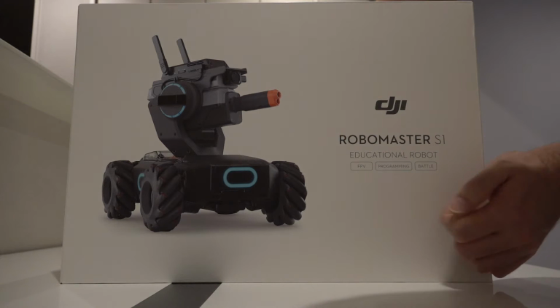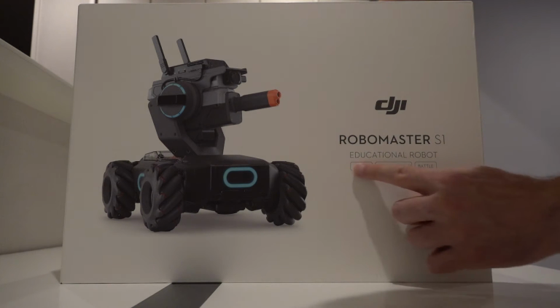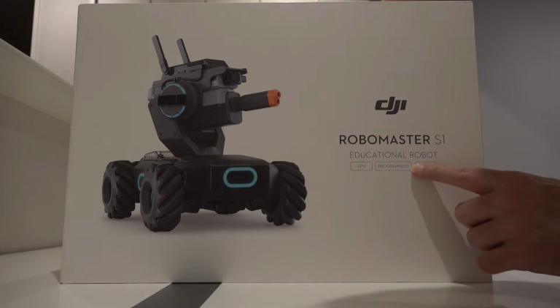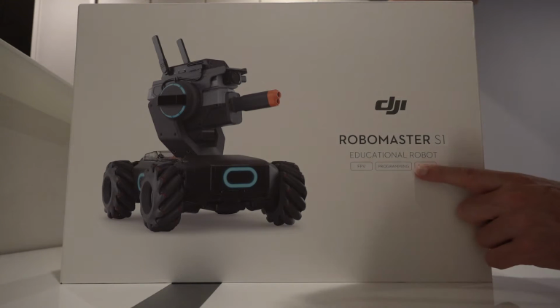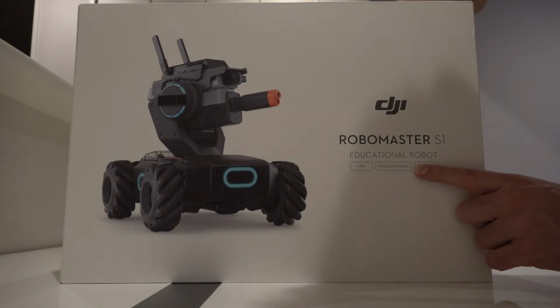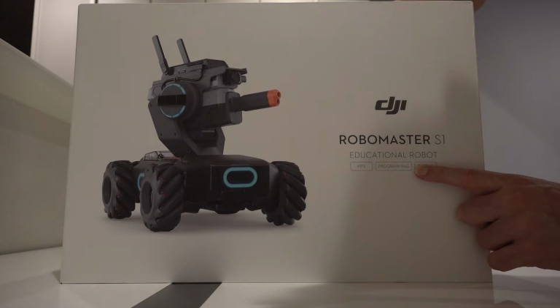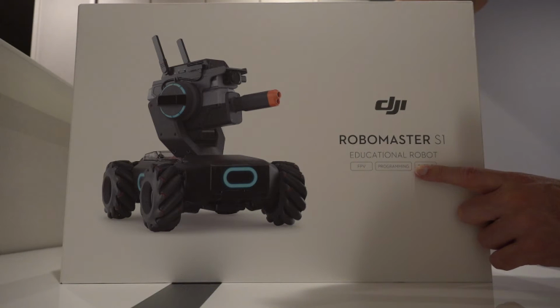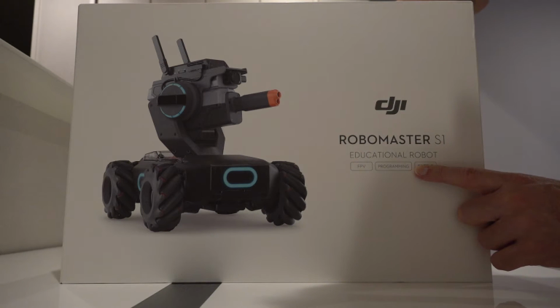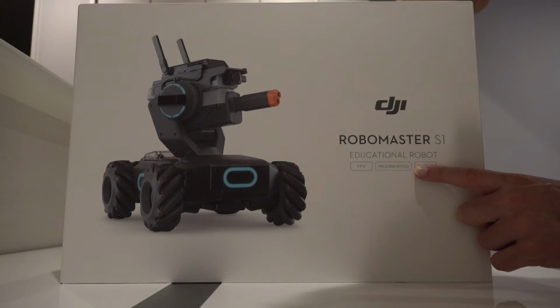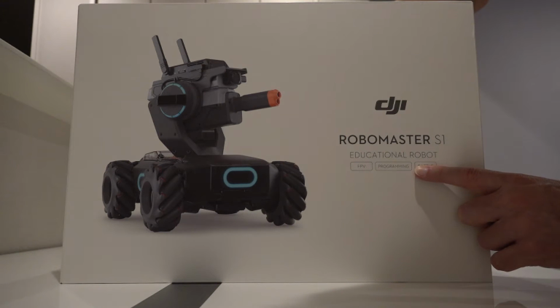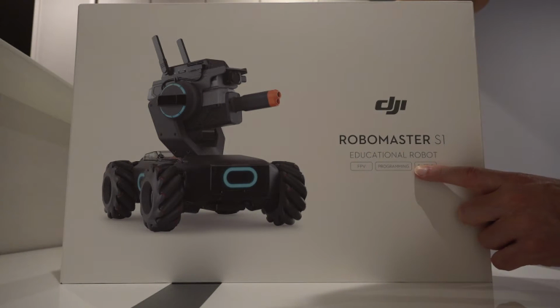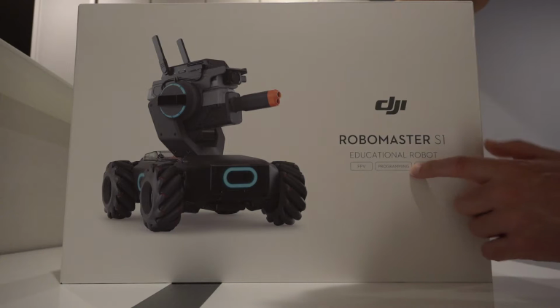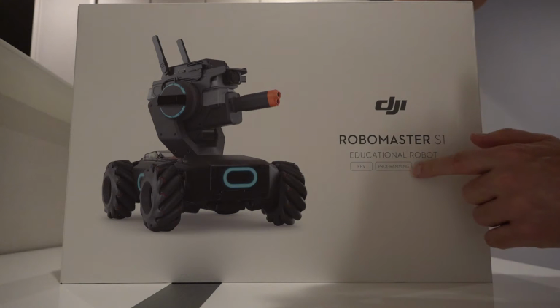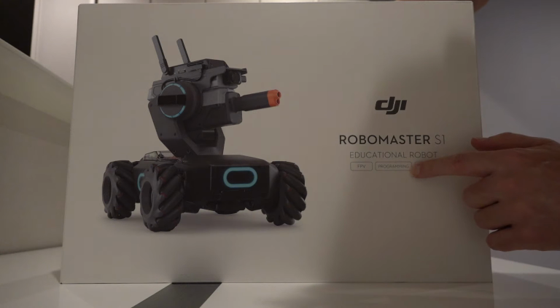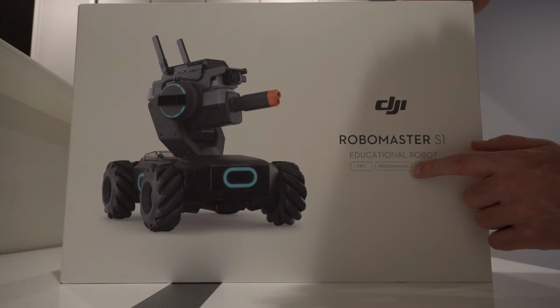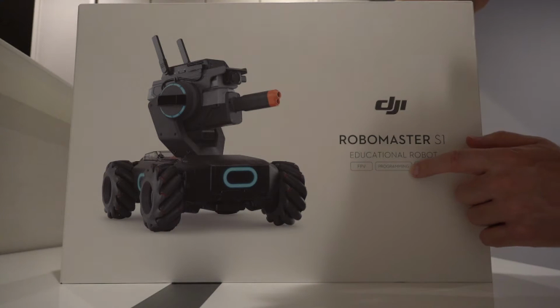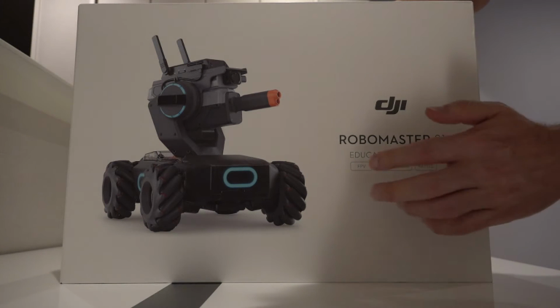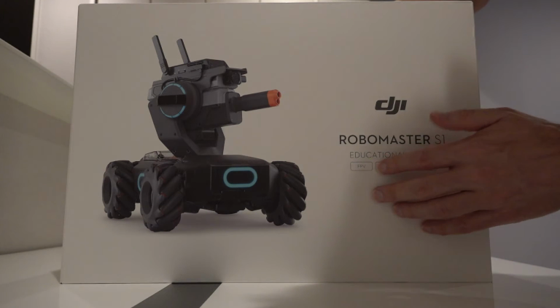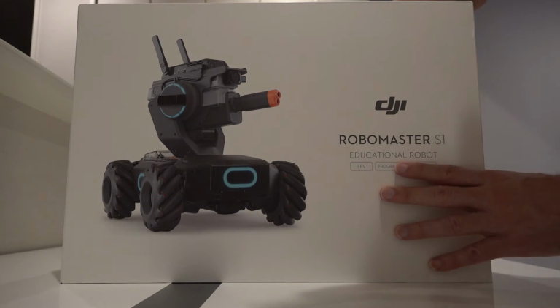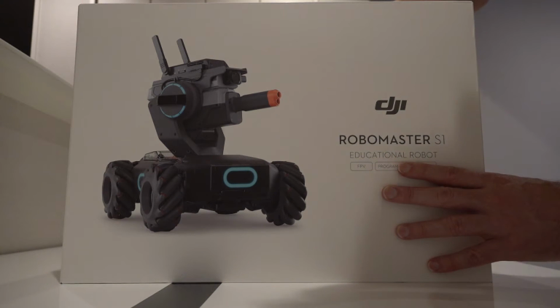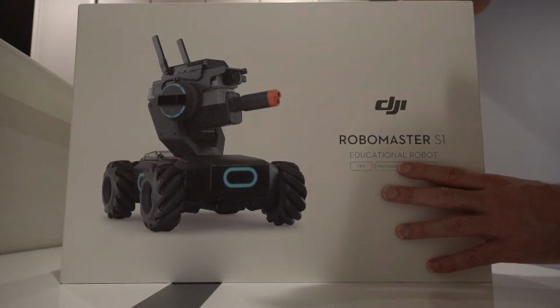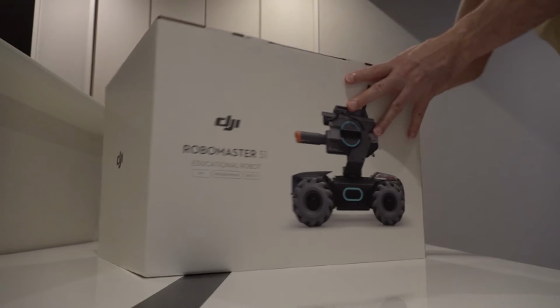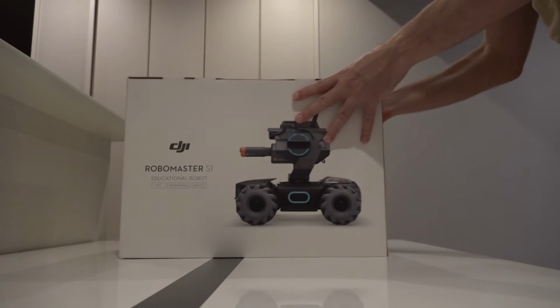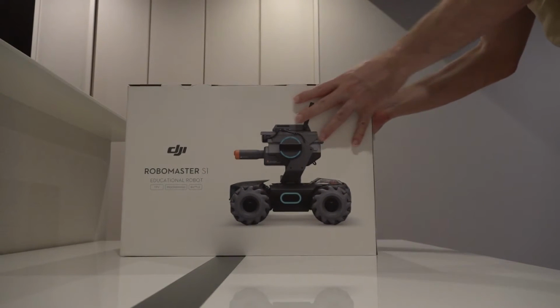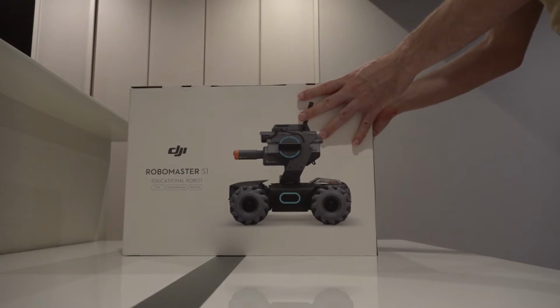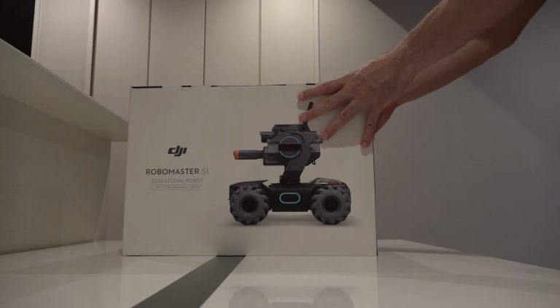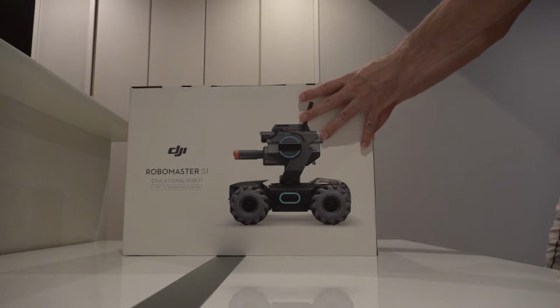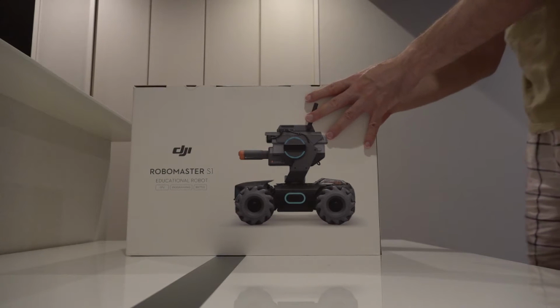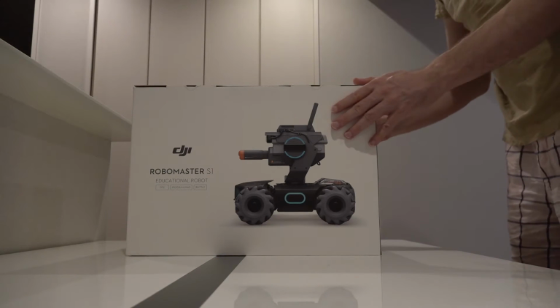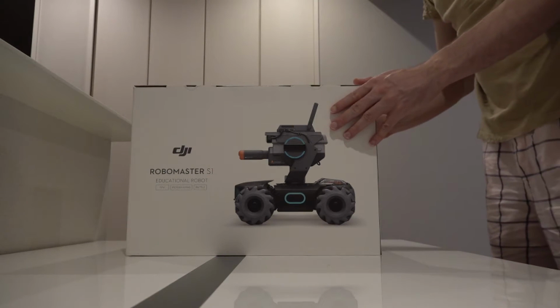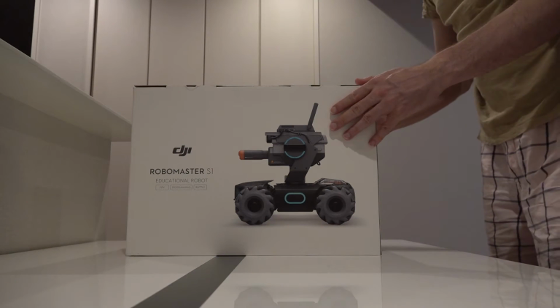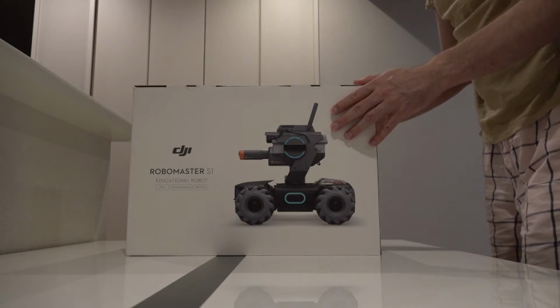It is an educational robot, which is very cool, because I am in education and I do programming classes, so this can help with that as well. Okay, let's move it back a bit and open this up.